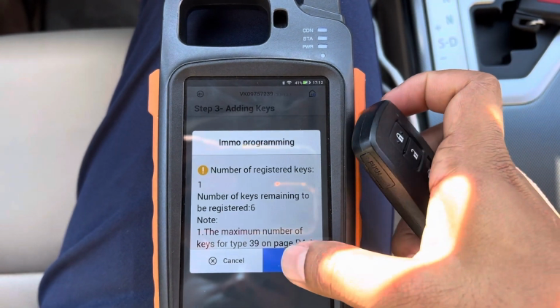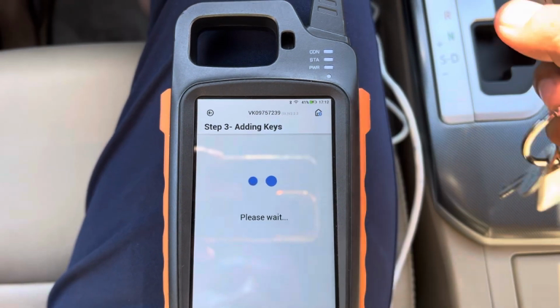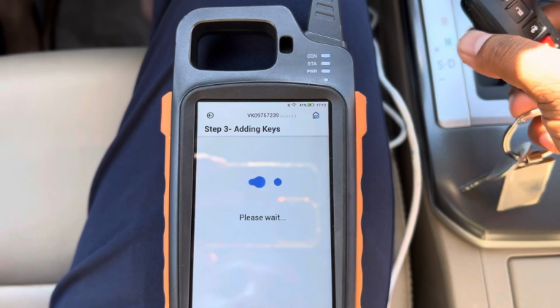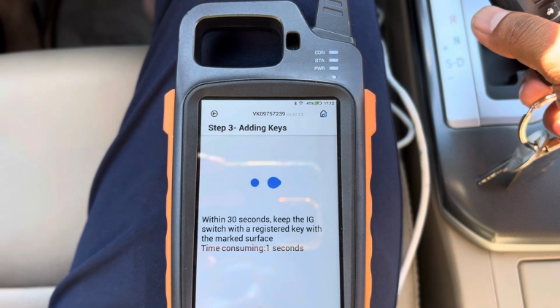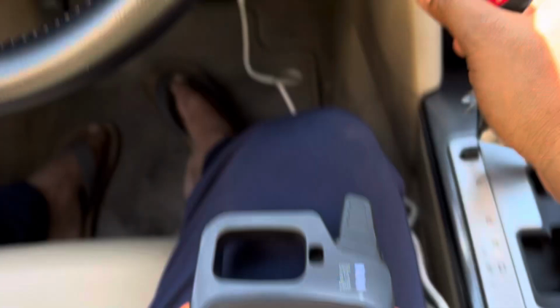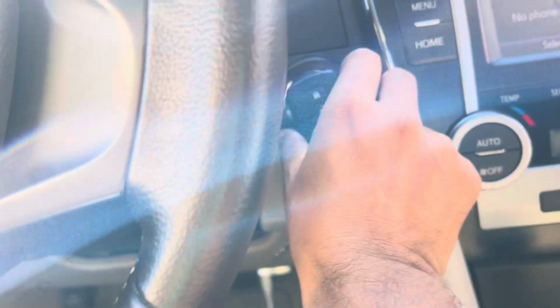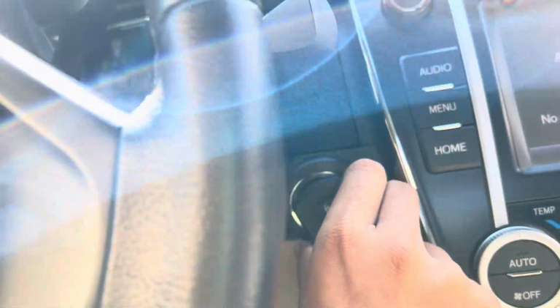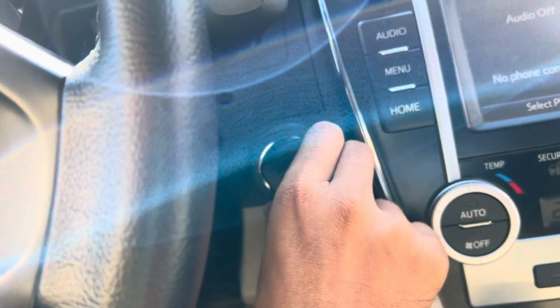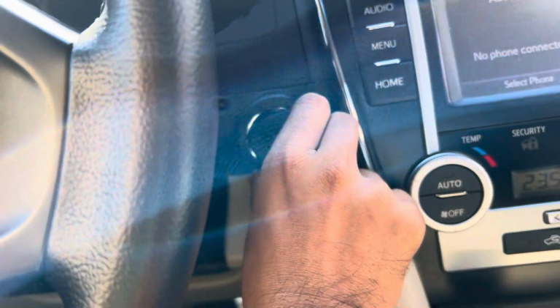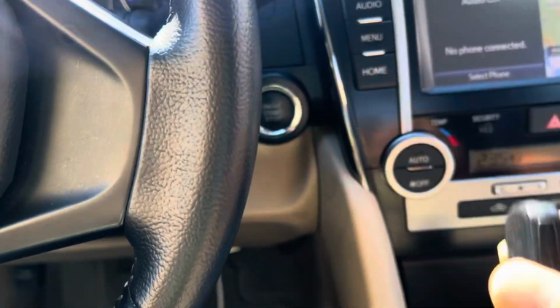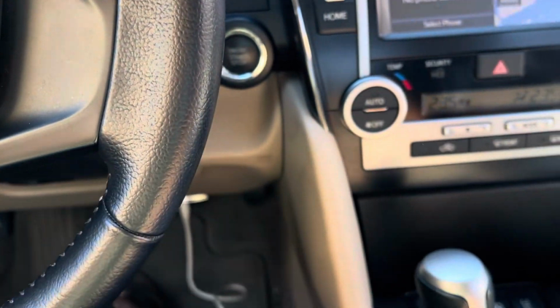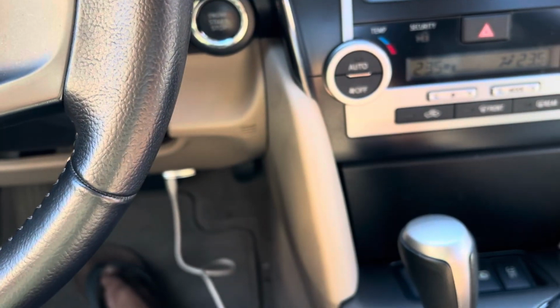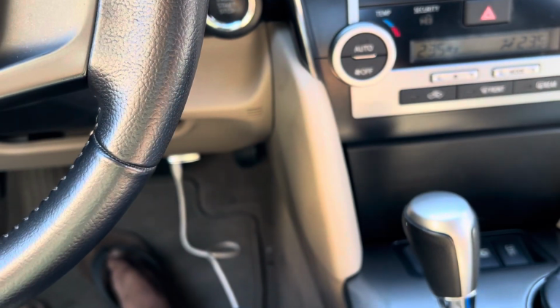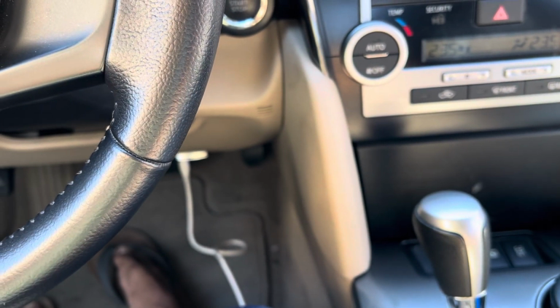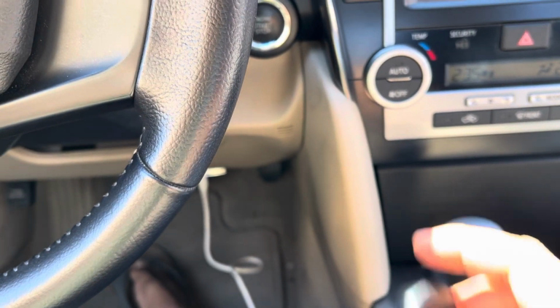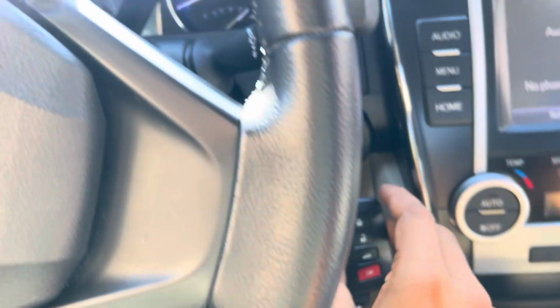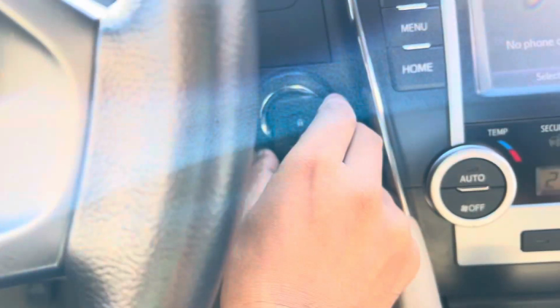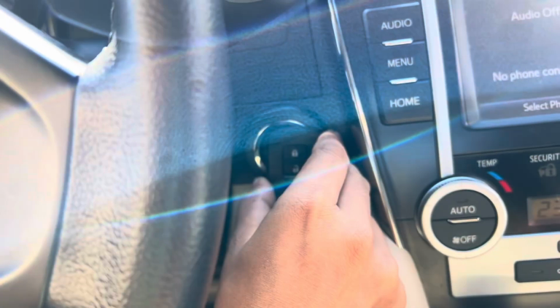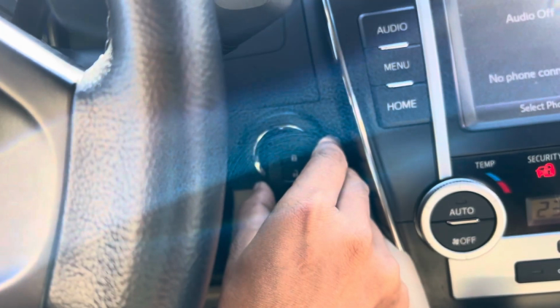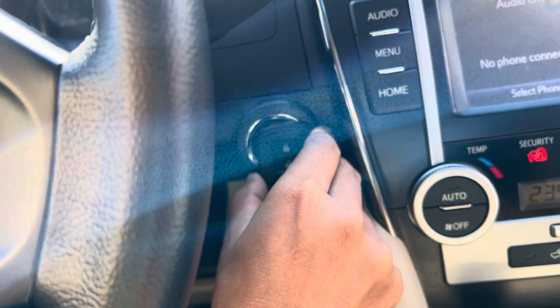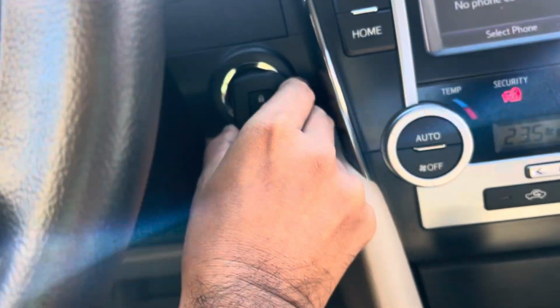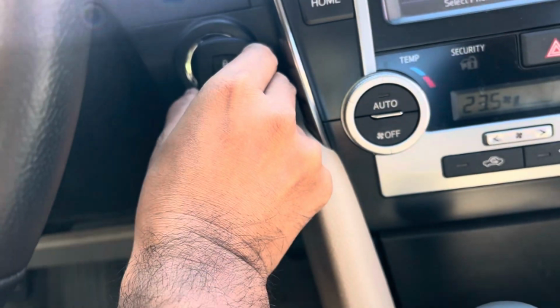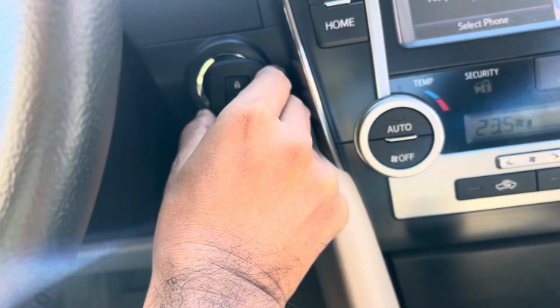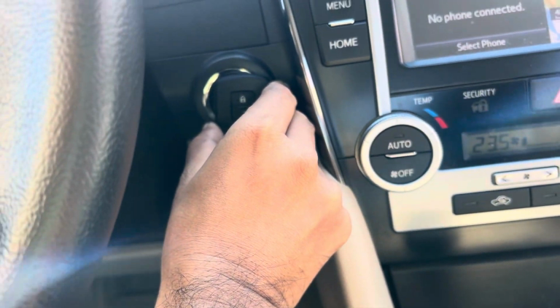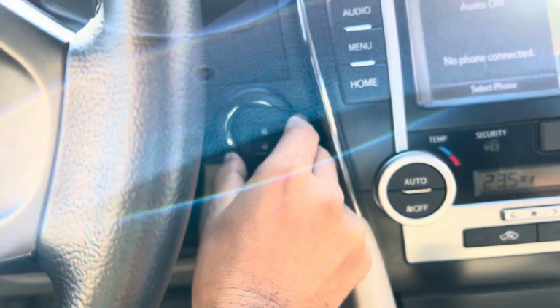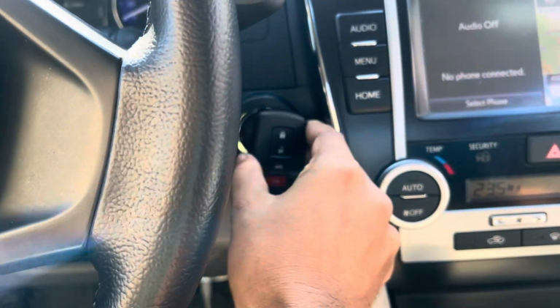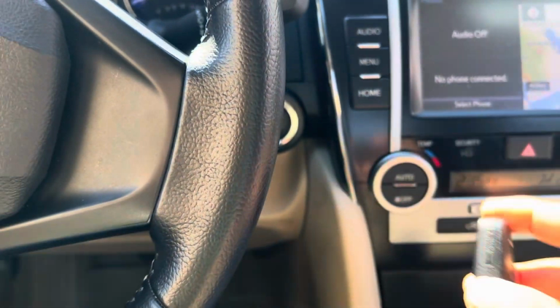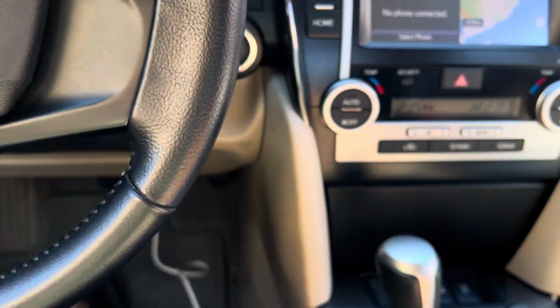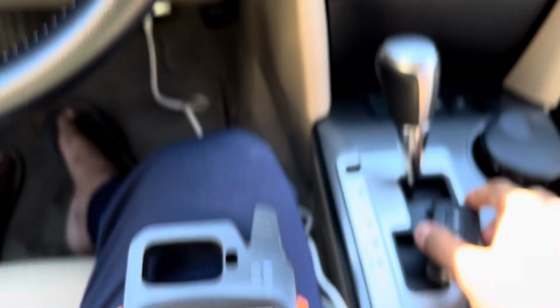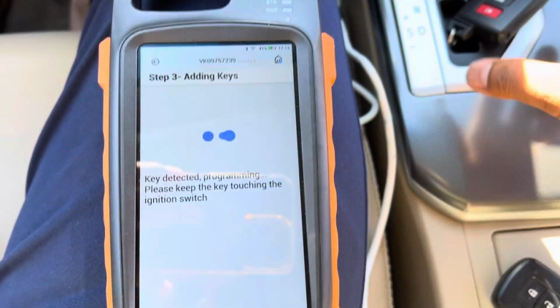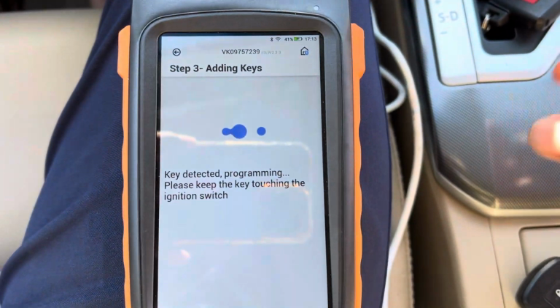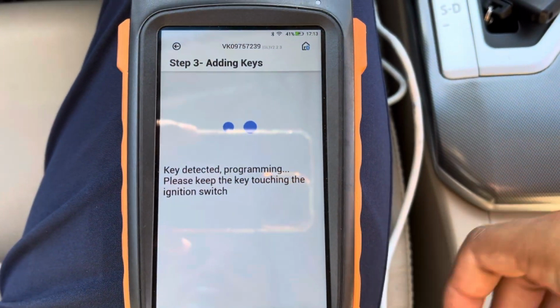Press OK, put the original key in first, then put the new key in. When you hear the double beep, it is successful — just wait.